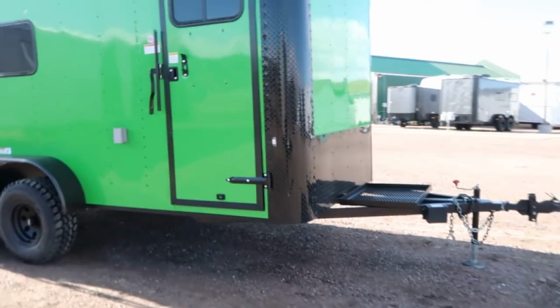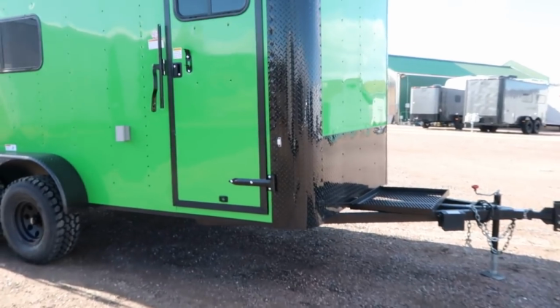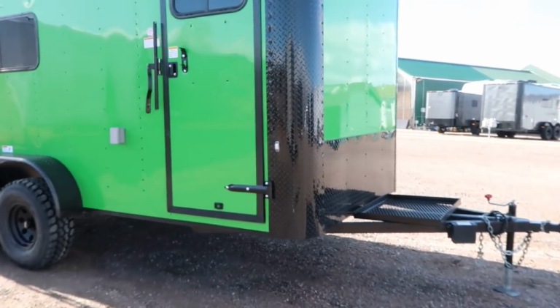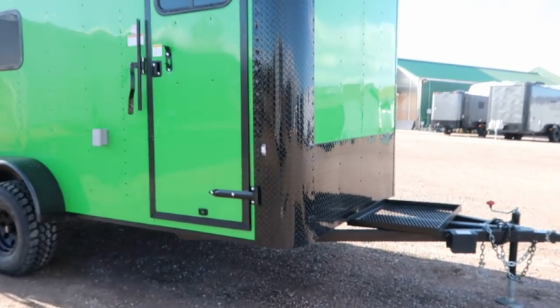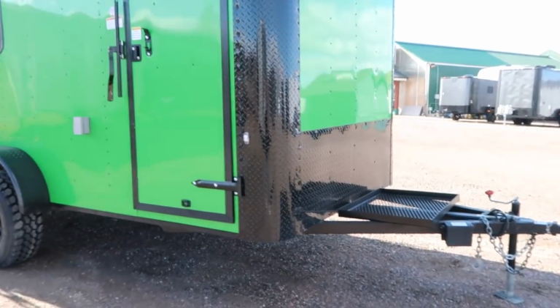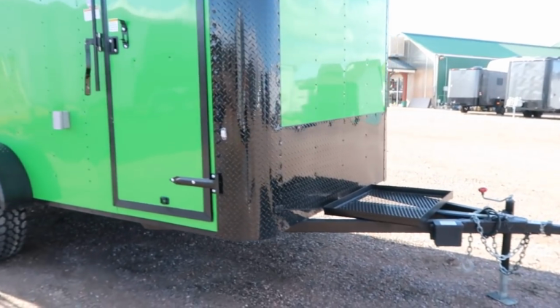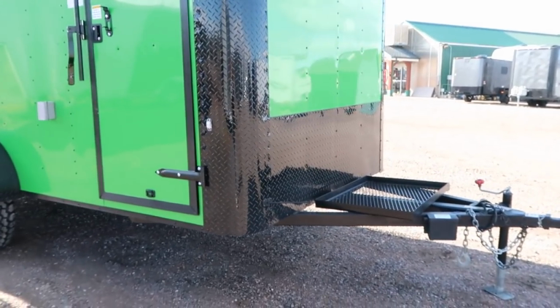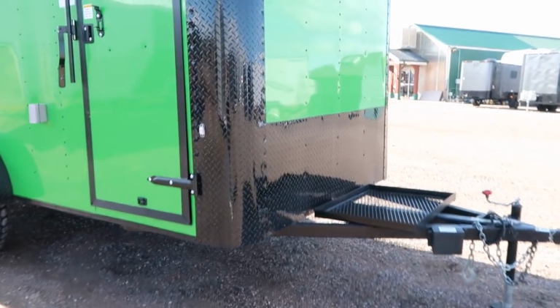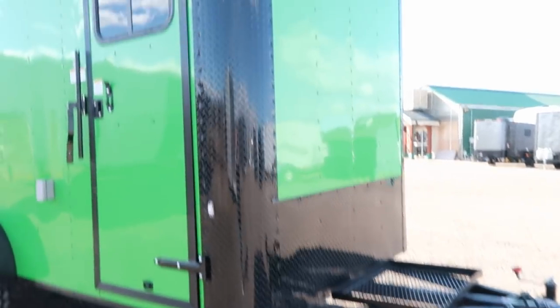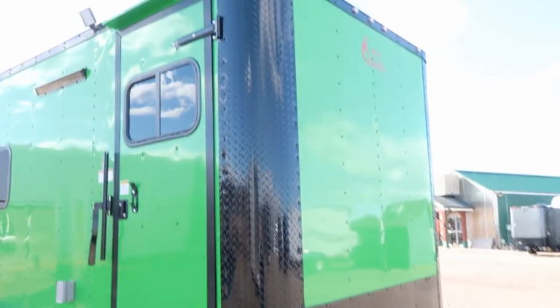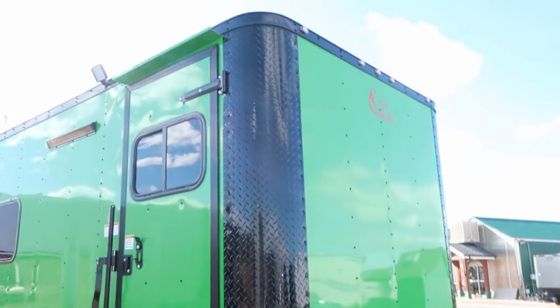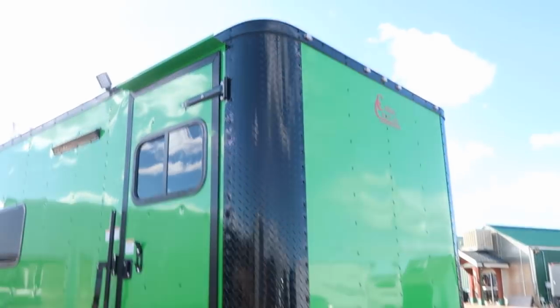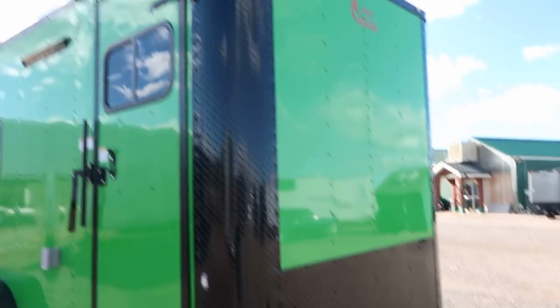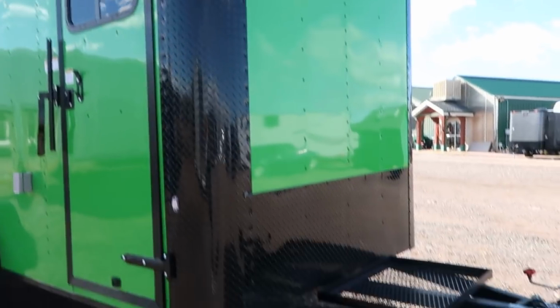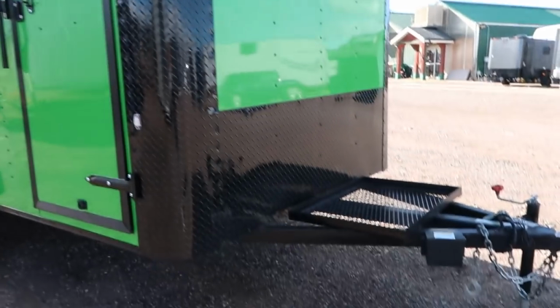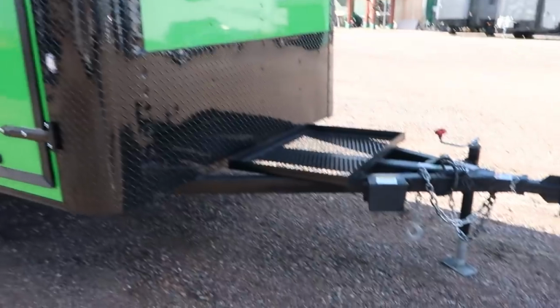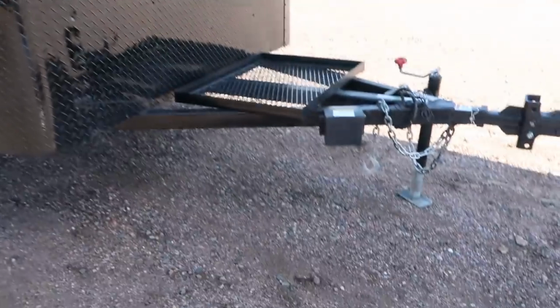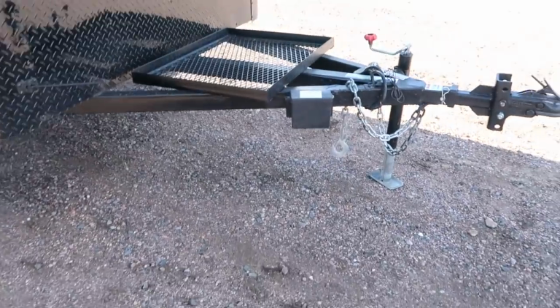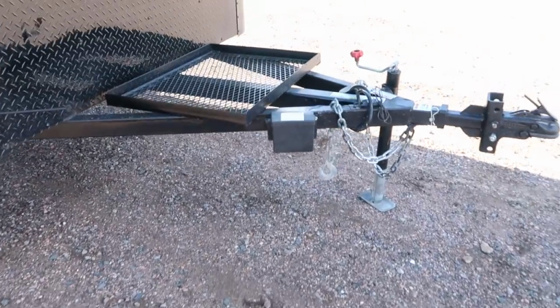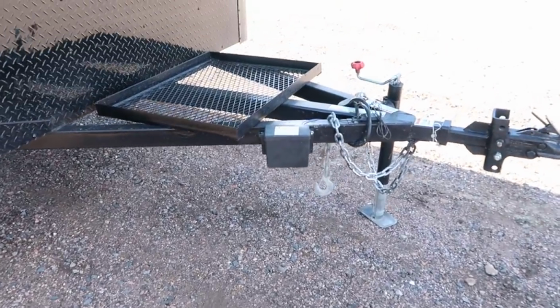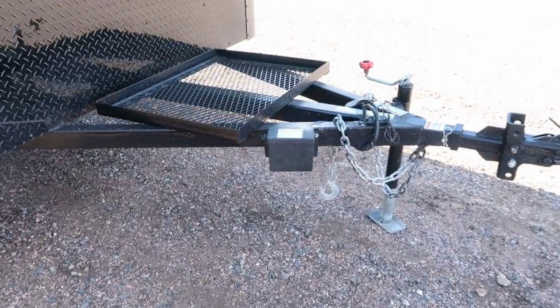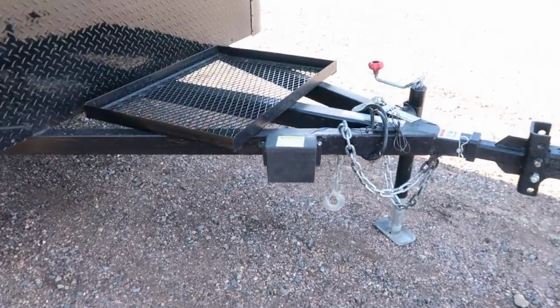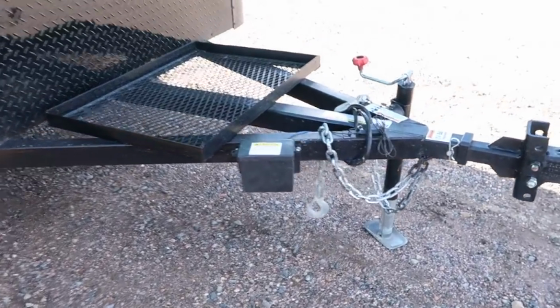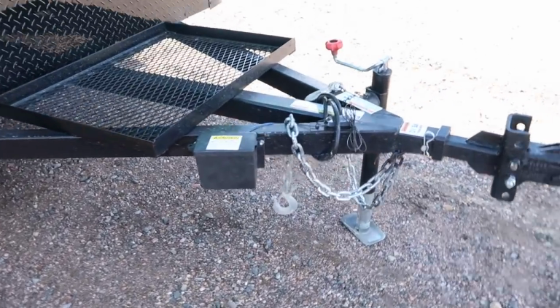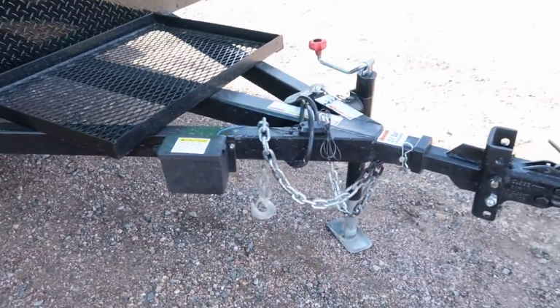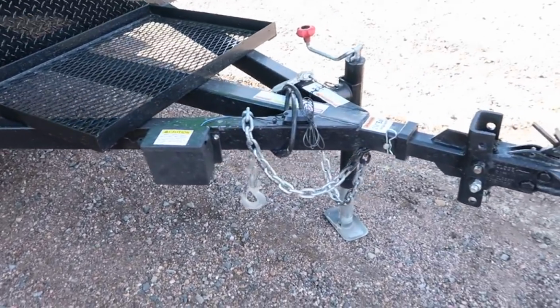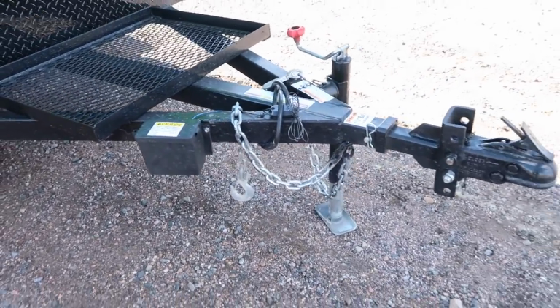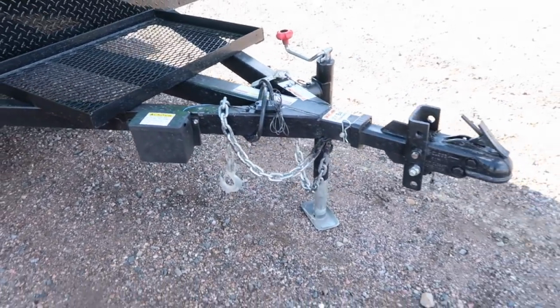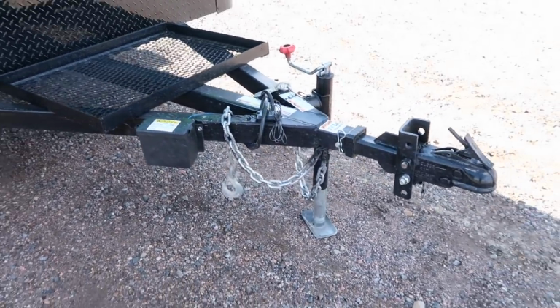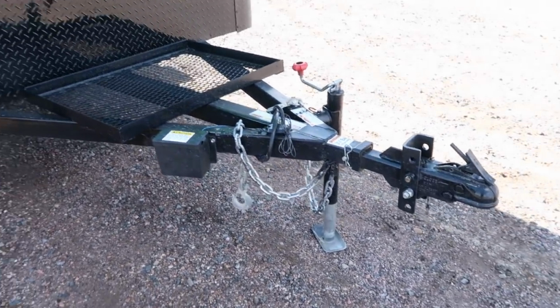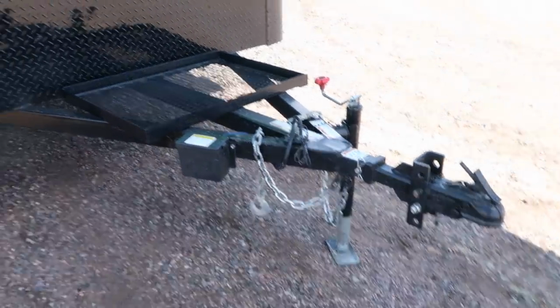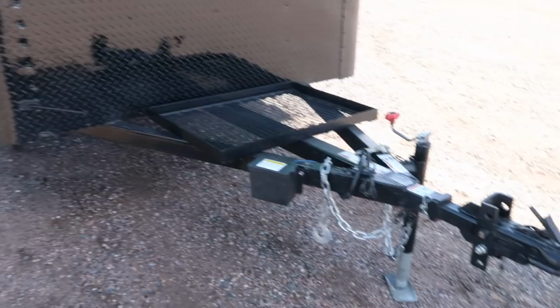You do have the extra tall diamond plate rock guard in the front, as well as the diamond plate corners. Extended triple tube tongue generator platform, side swivel jack right there, and a removable heavy-duty front coupler.